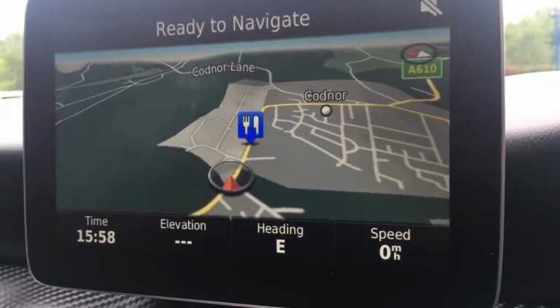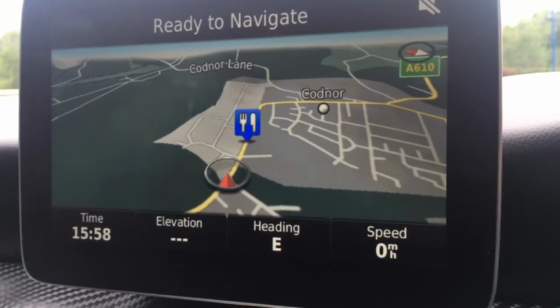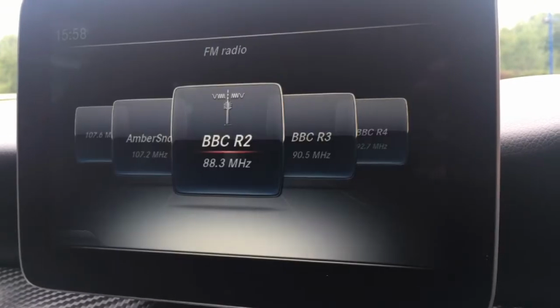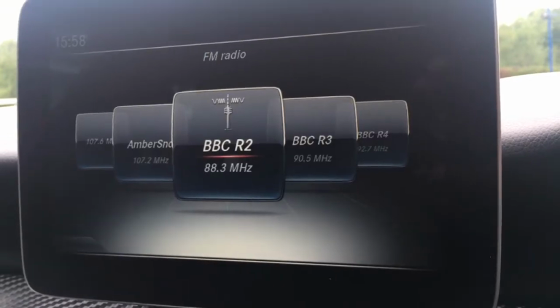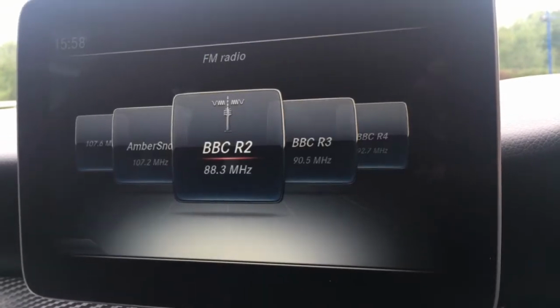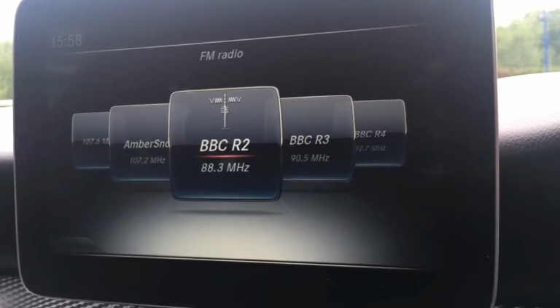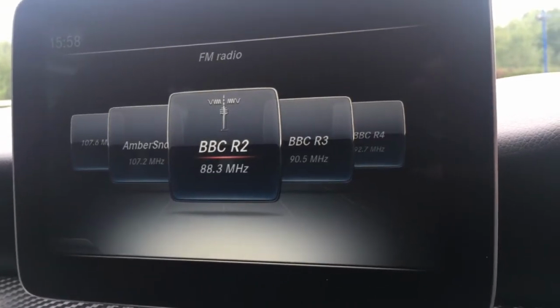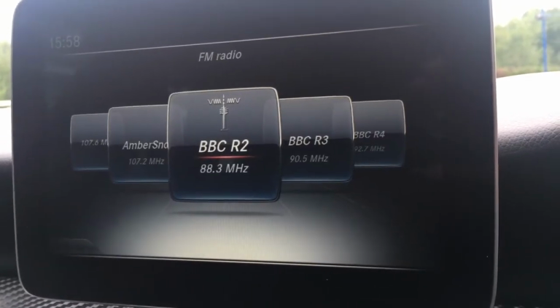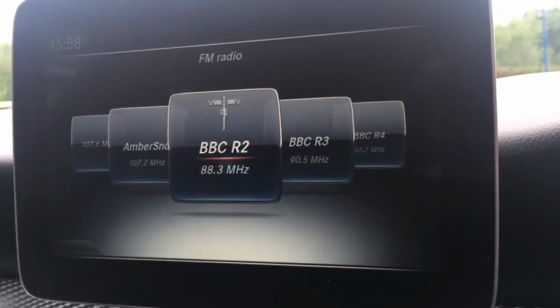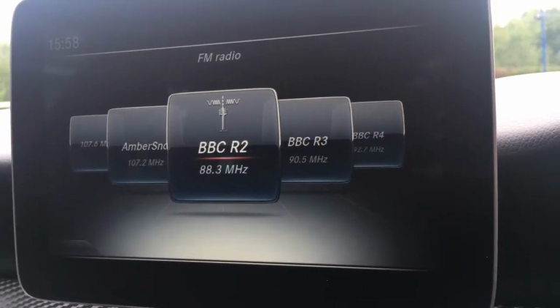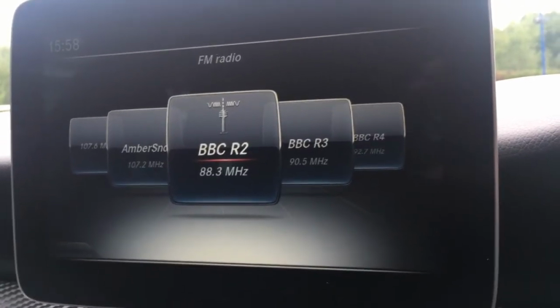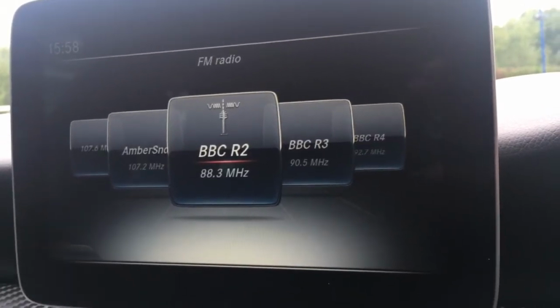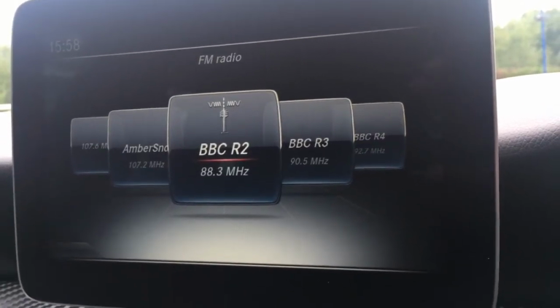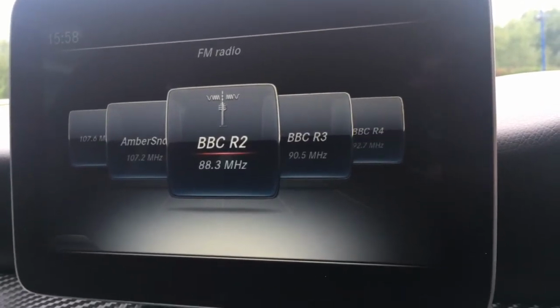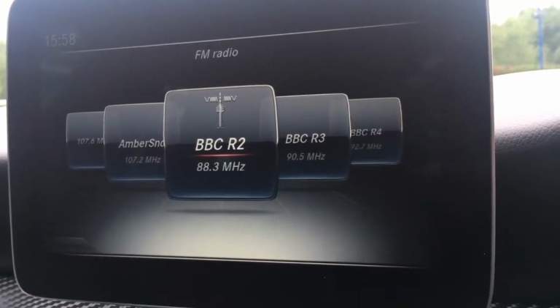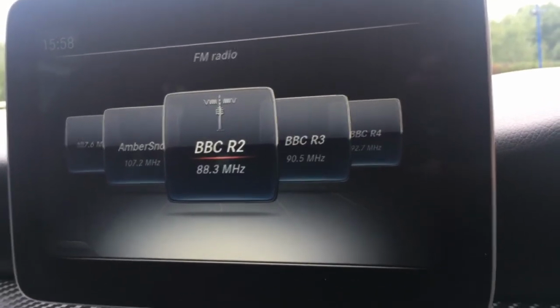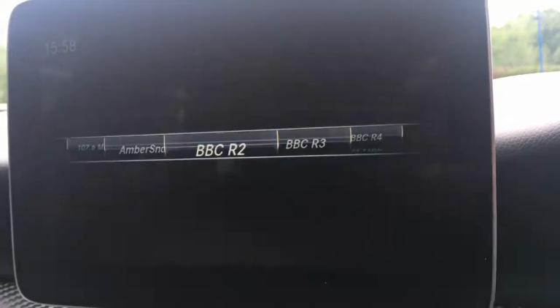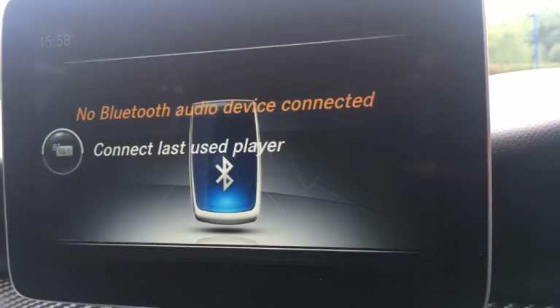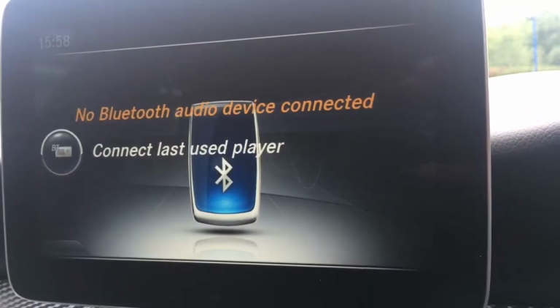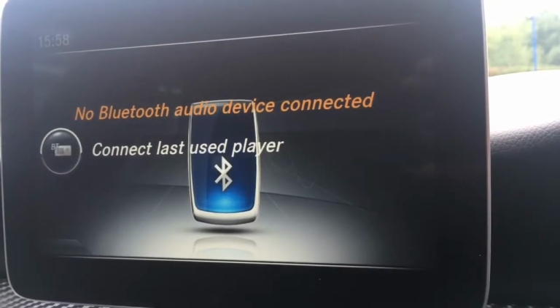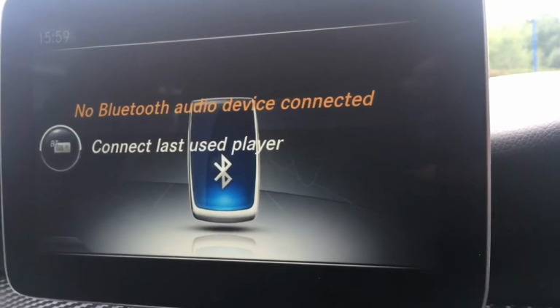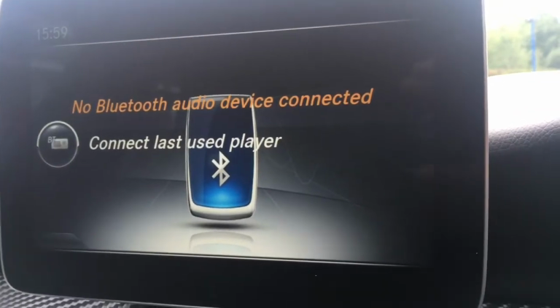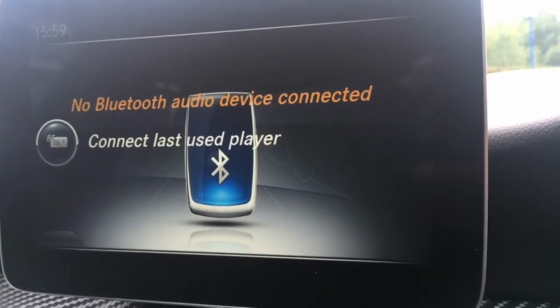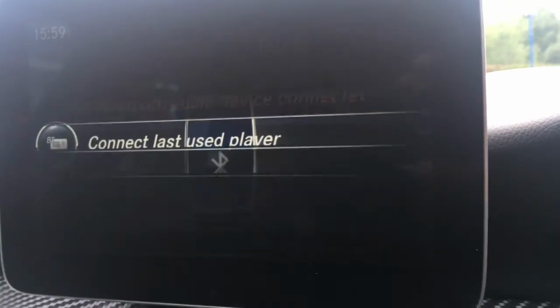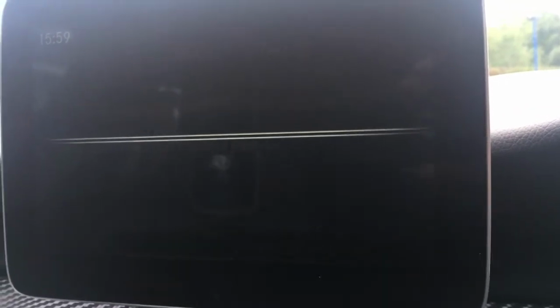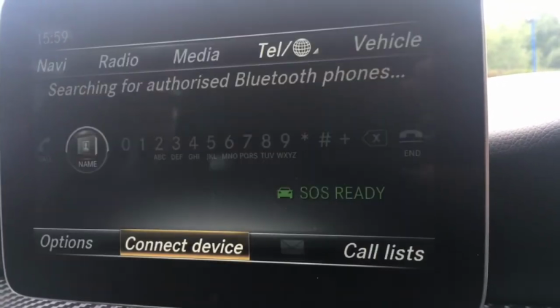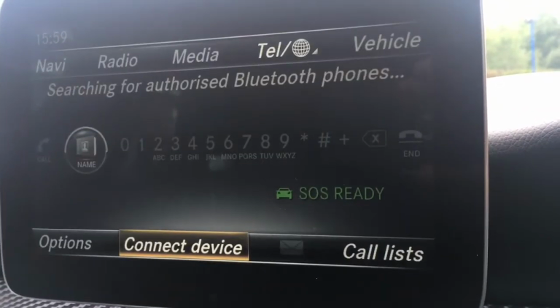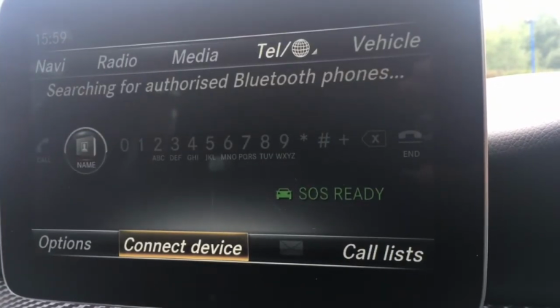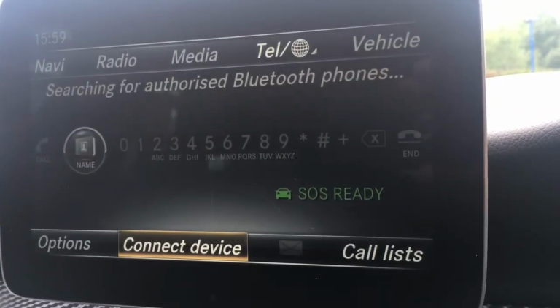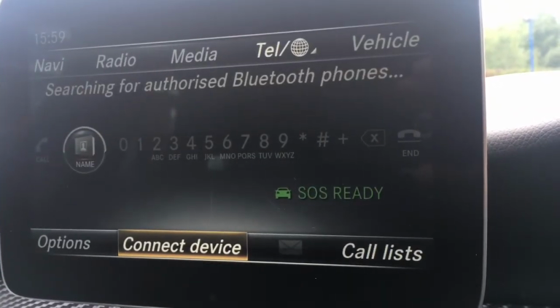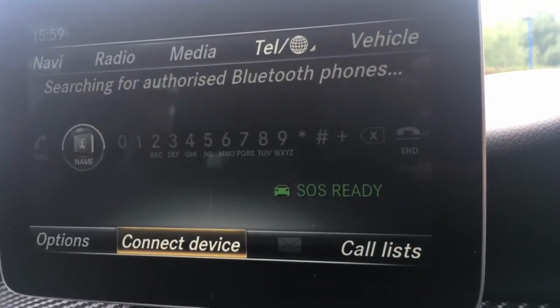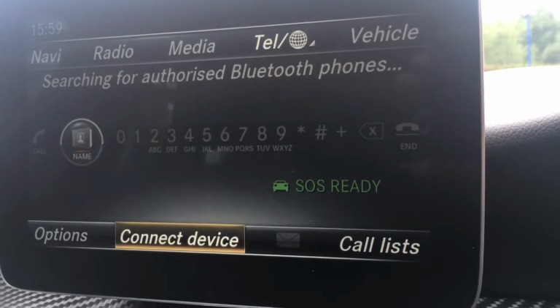Going to radio, we've got FM and AM radio, which is all really nice and straightforward. There's a media option for any external media, and a telephone option where I can pair up a device with the car's Bluetooth.